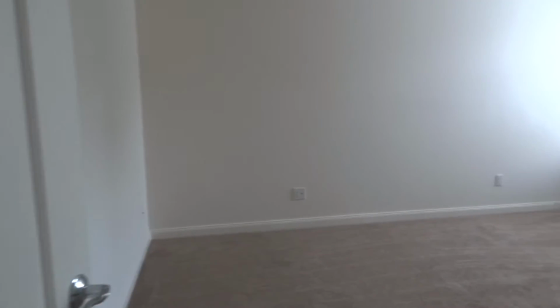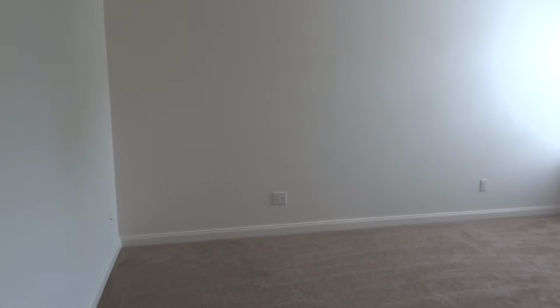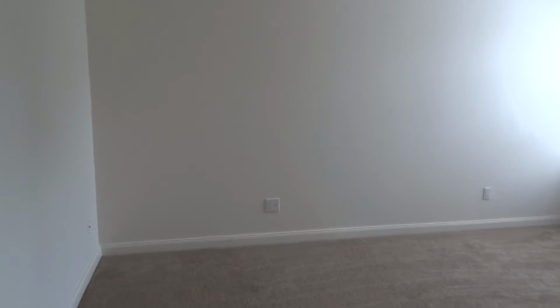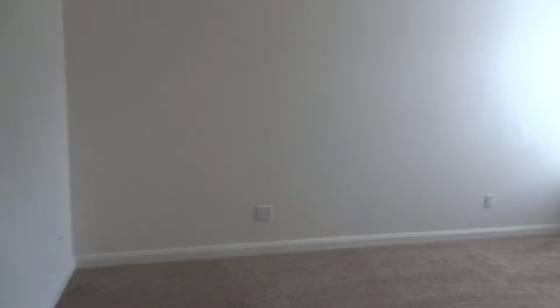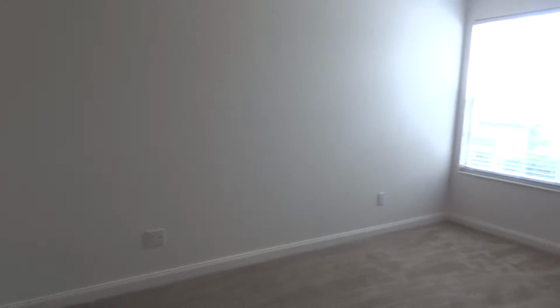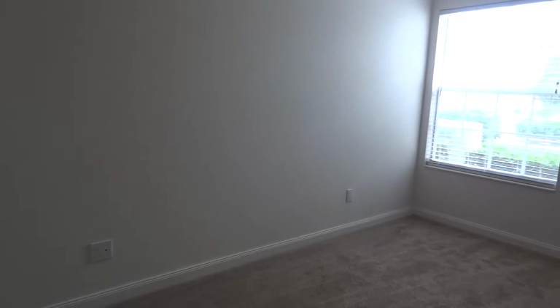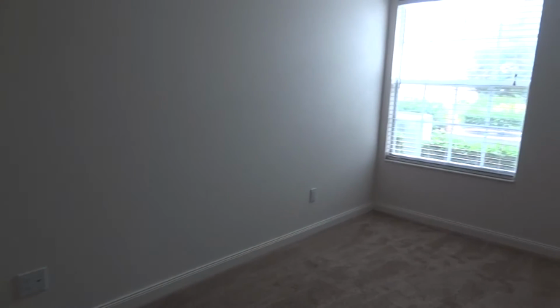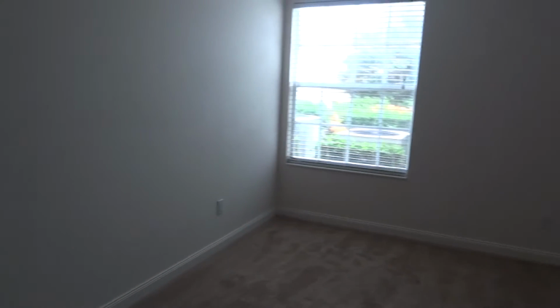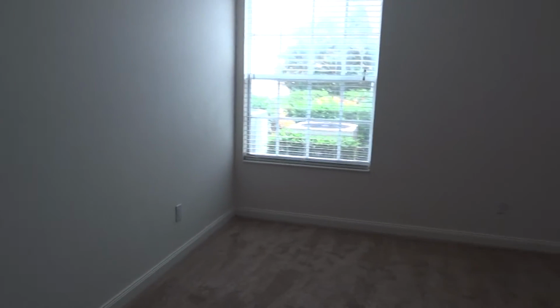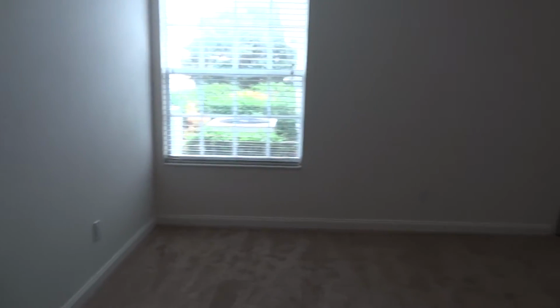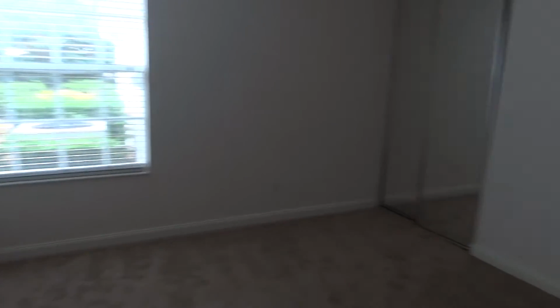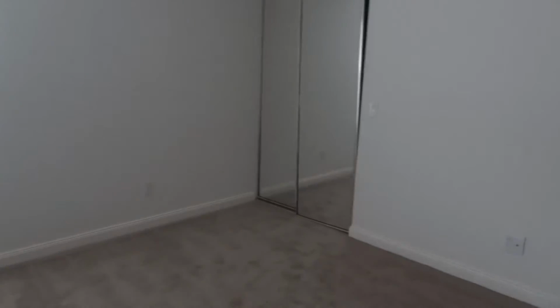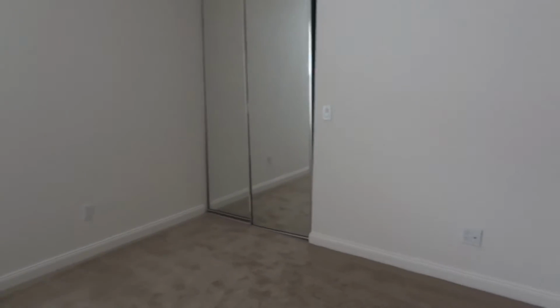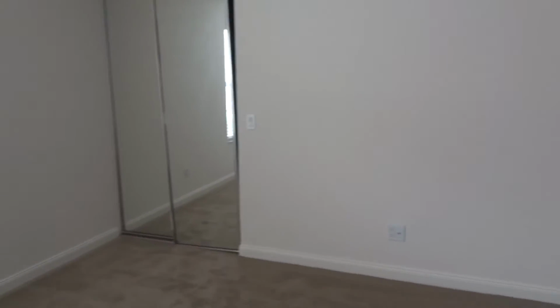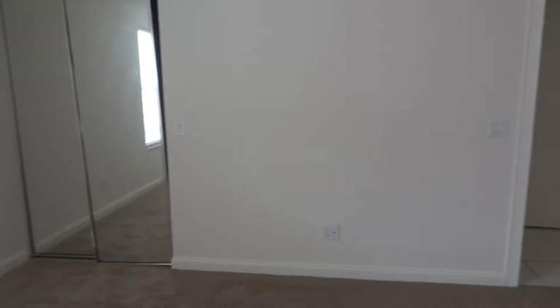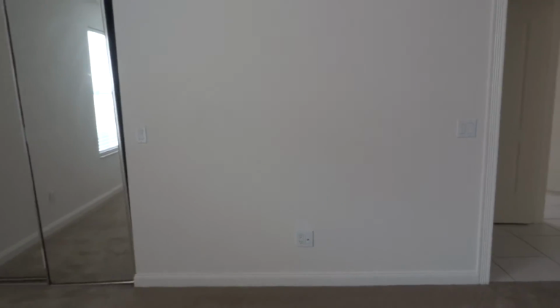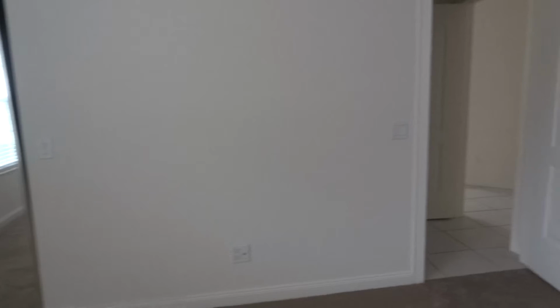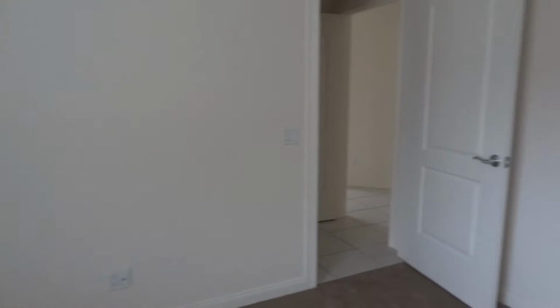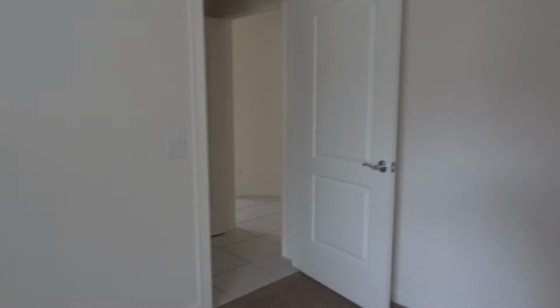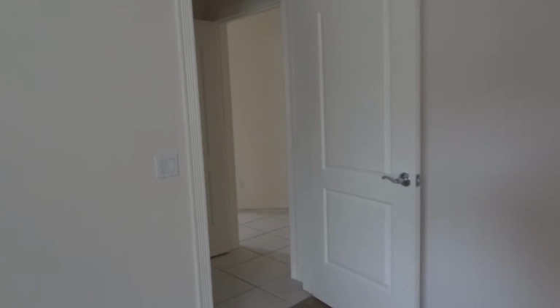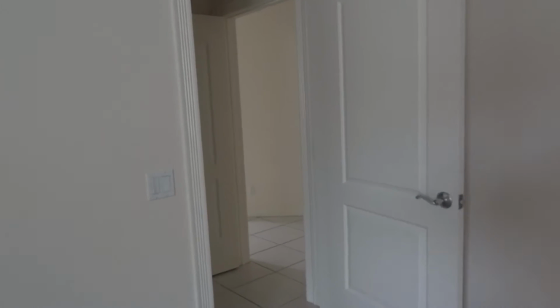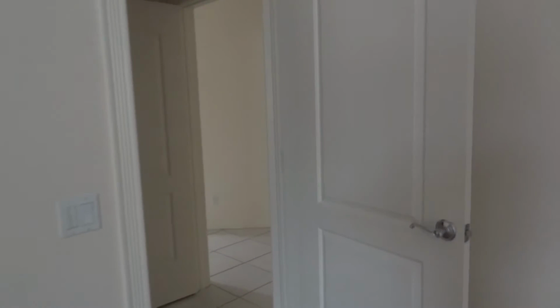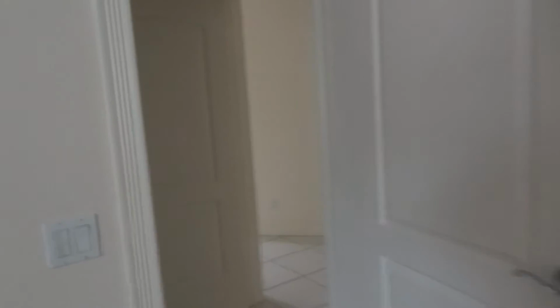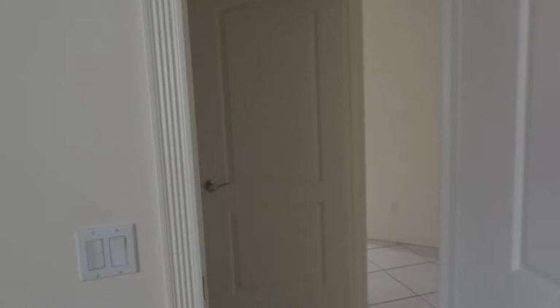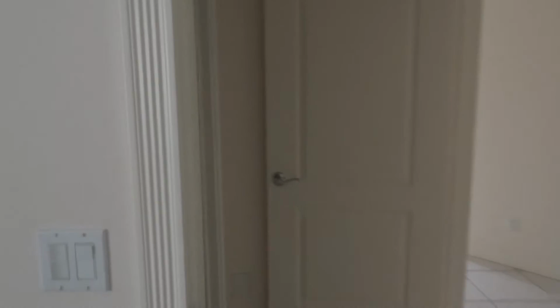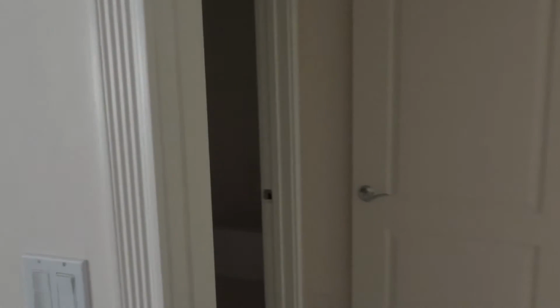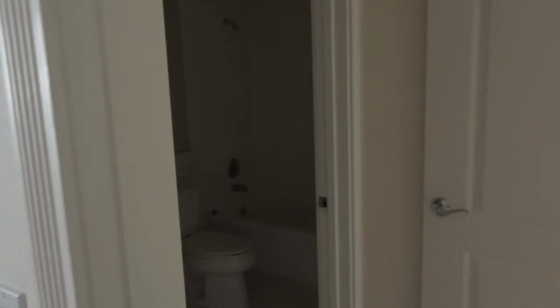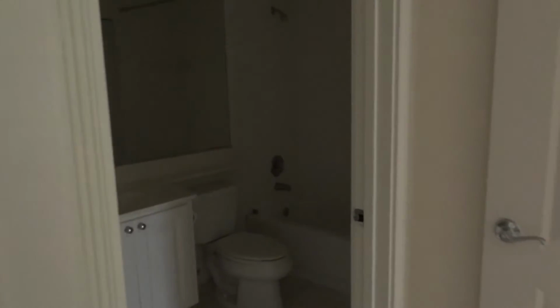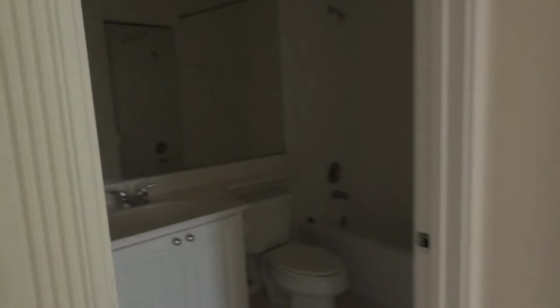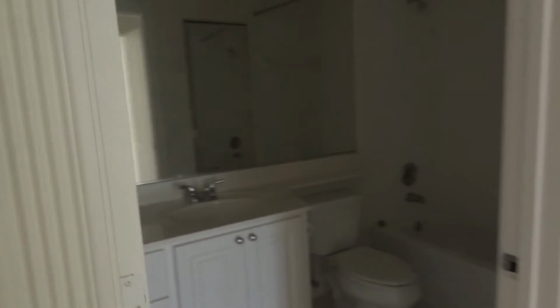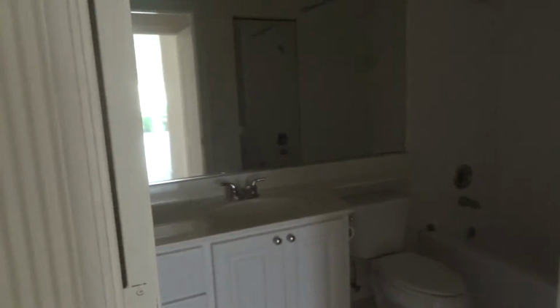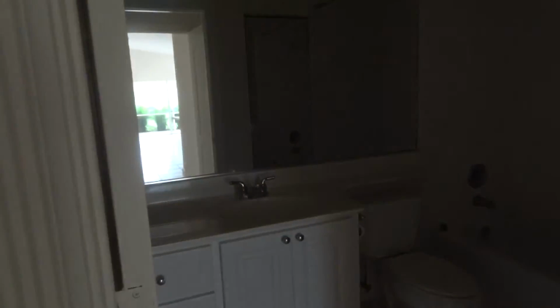This is your guest bedroom, and again, a nice size walk-in closet. This bathroom would do well as your guest bathroom as well.